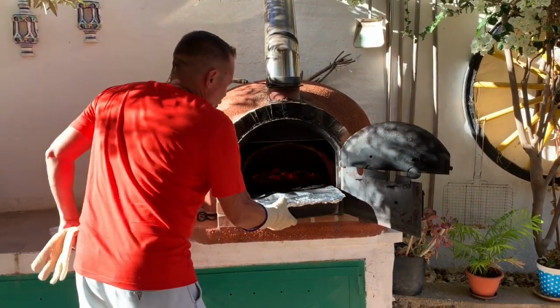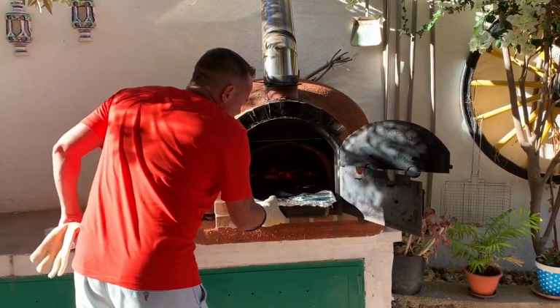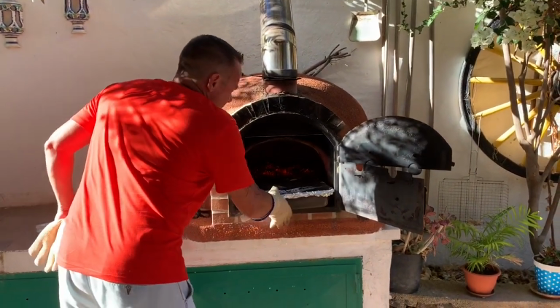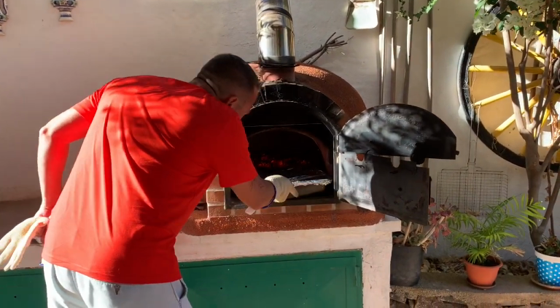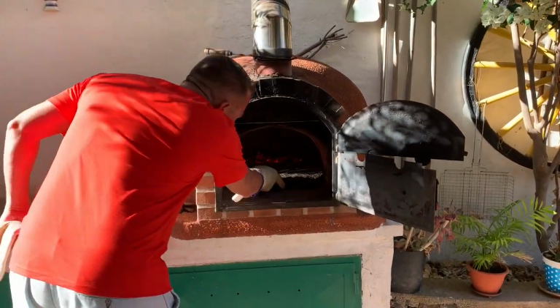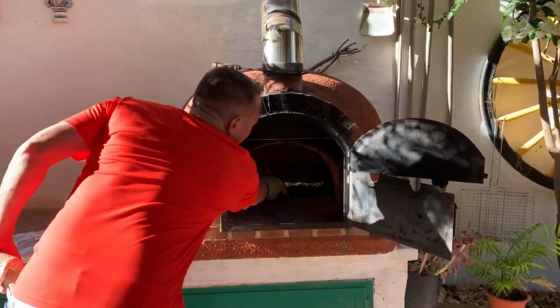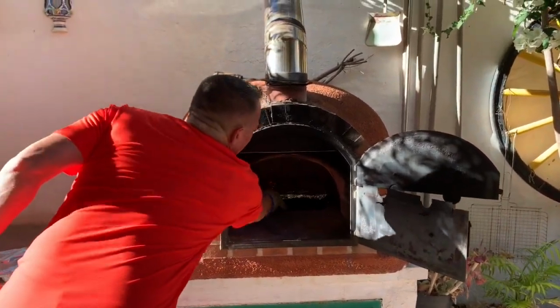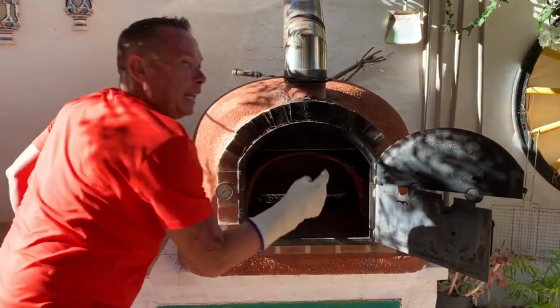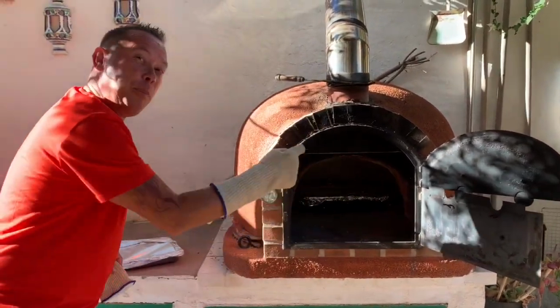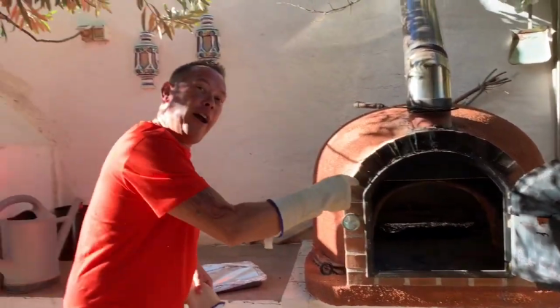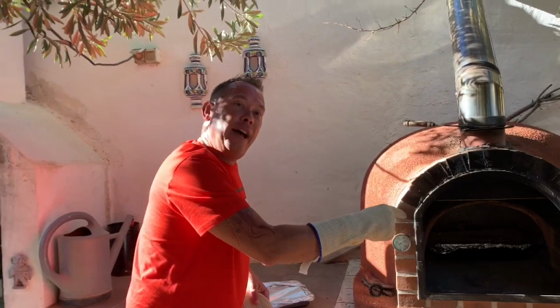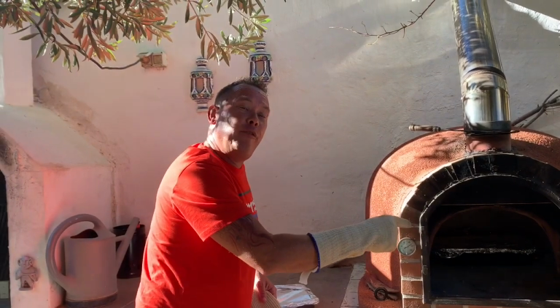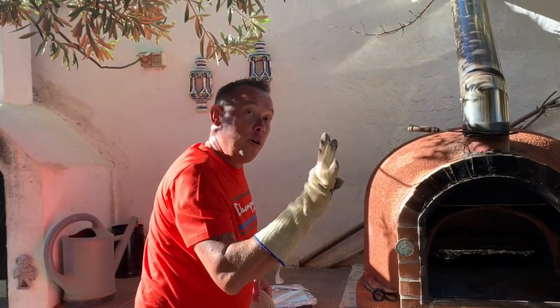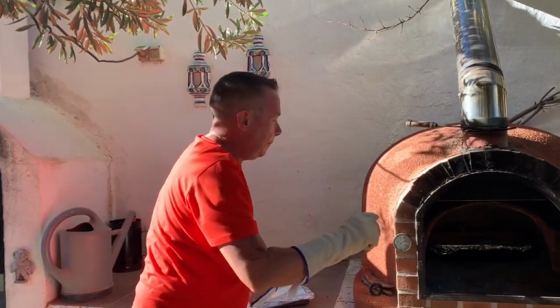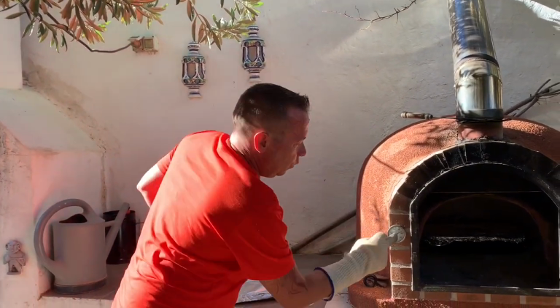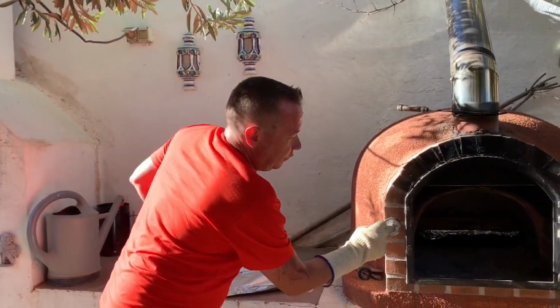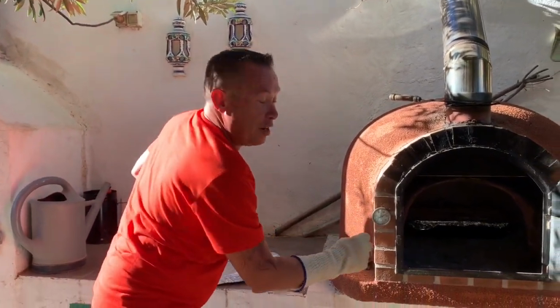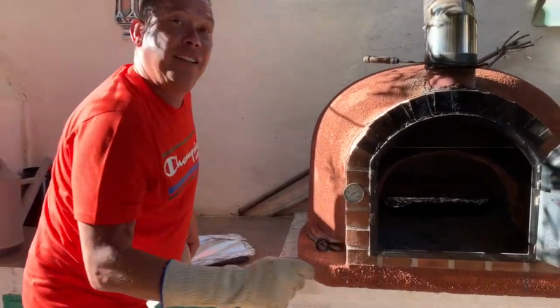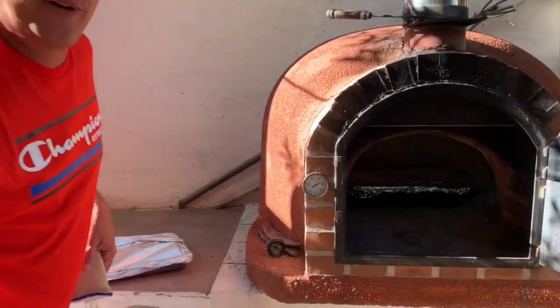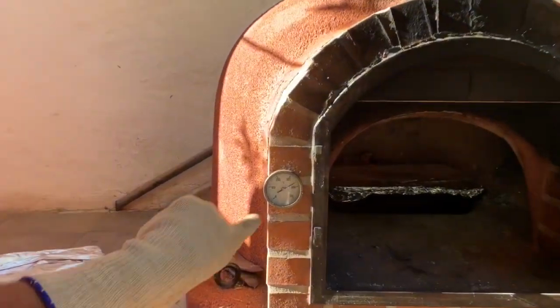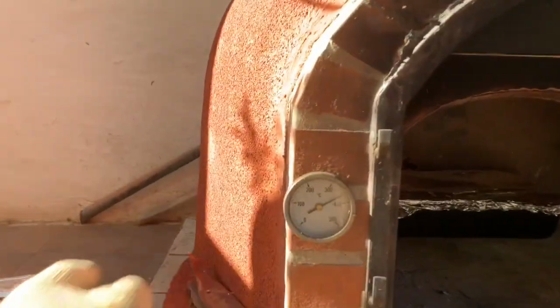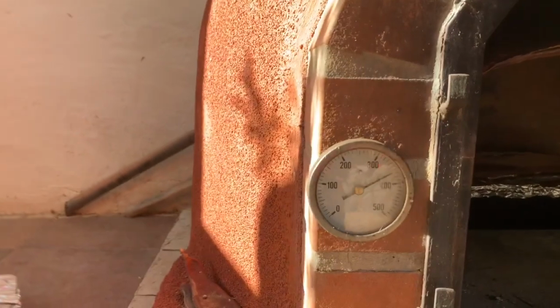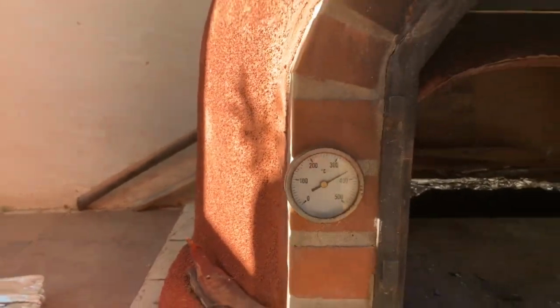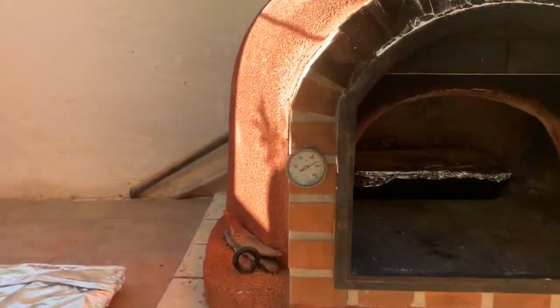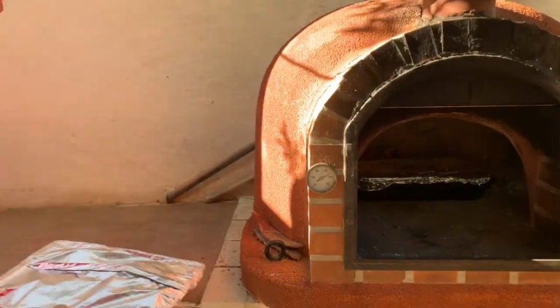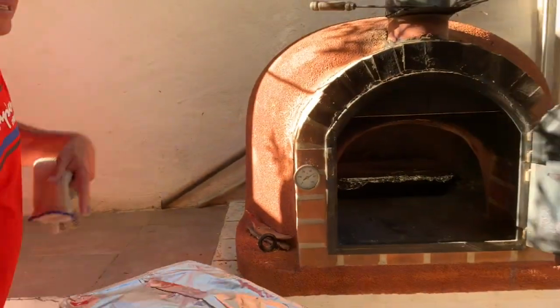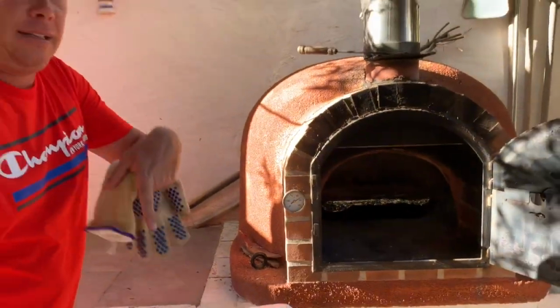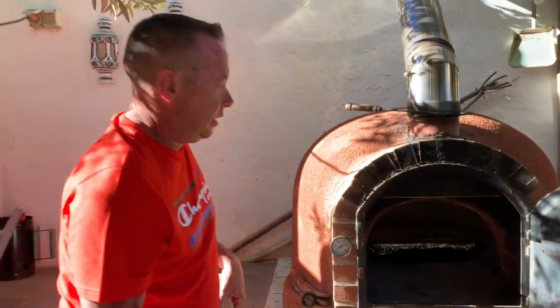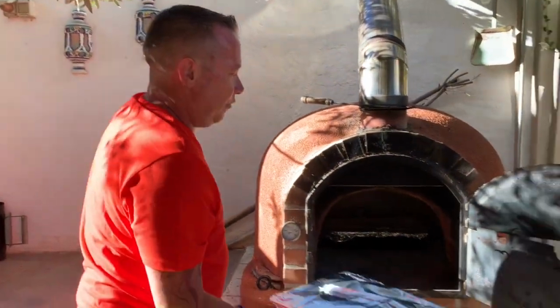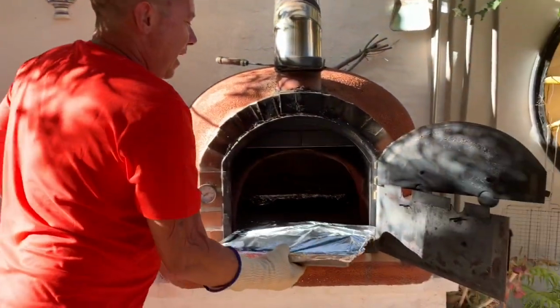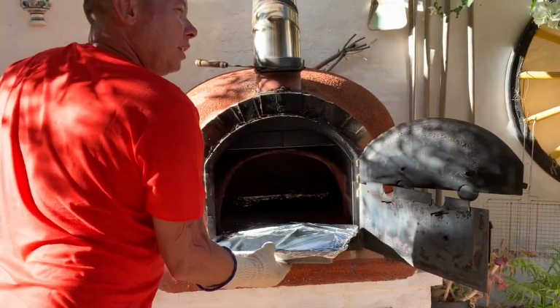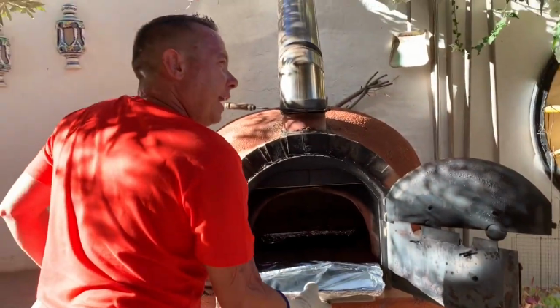This is extremely hot — it's been fired up for four hours, we're at 400 and 375 degrees centigrade. Covered for about half an hour, then we'll close it and come back.